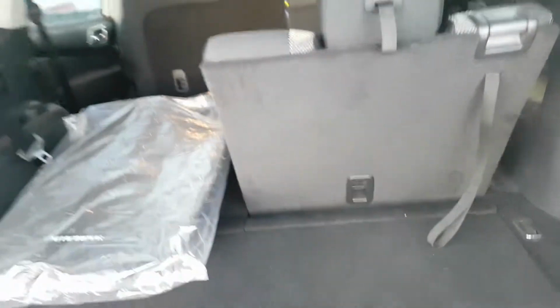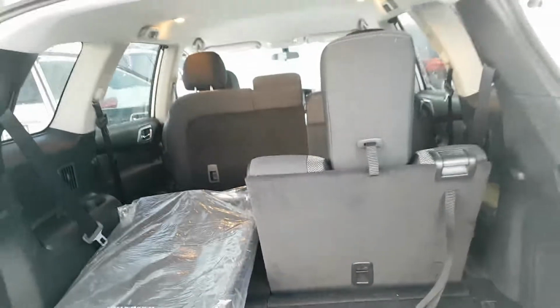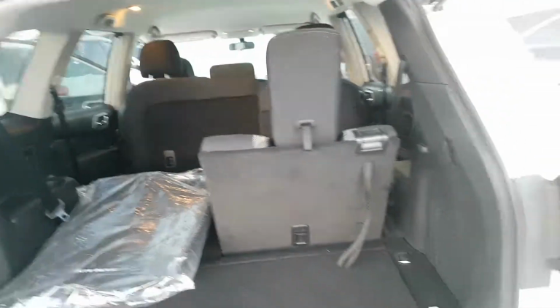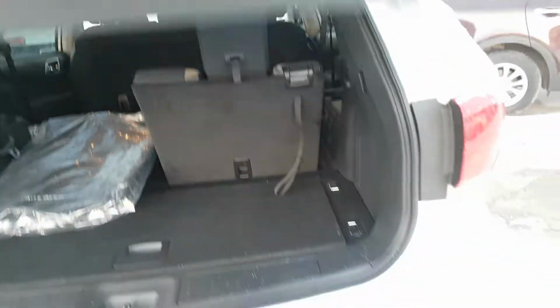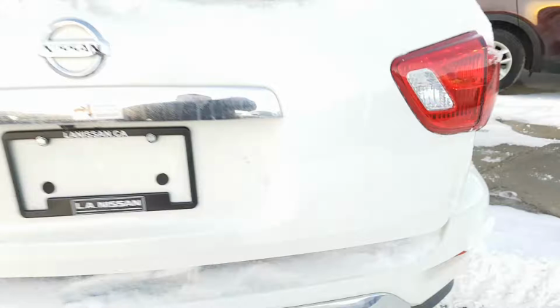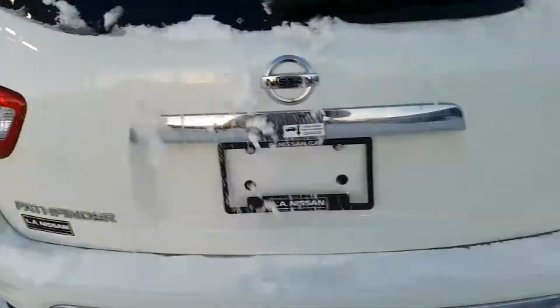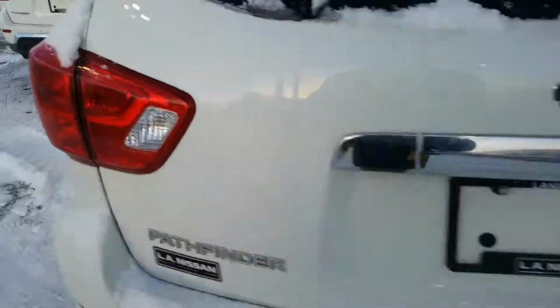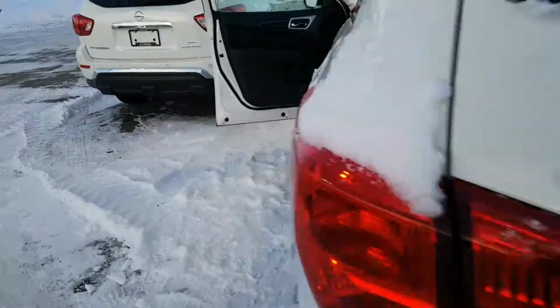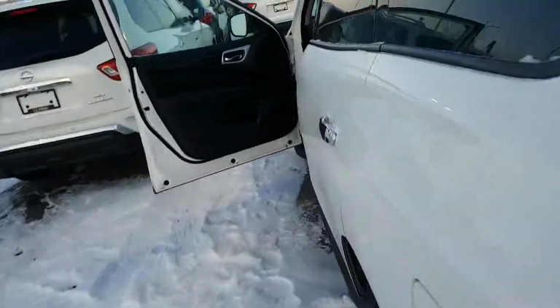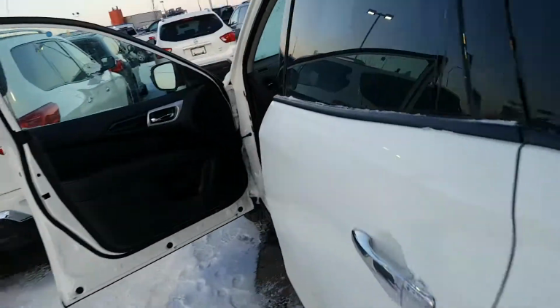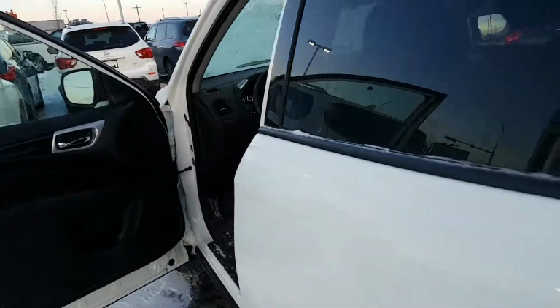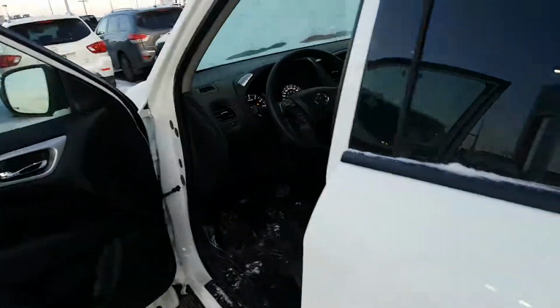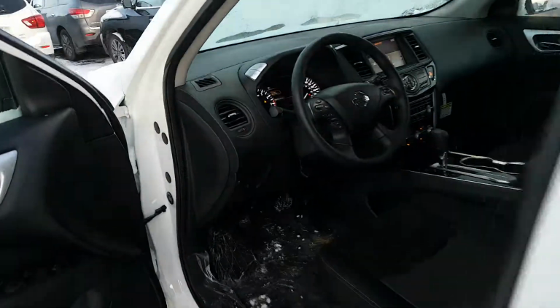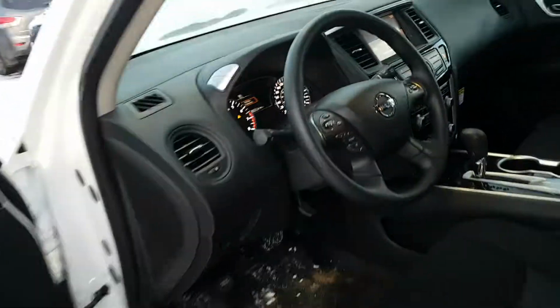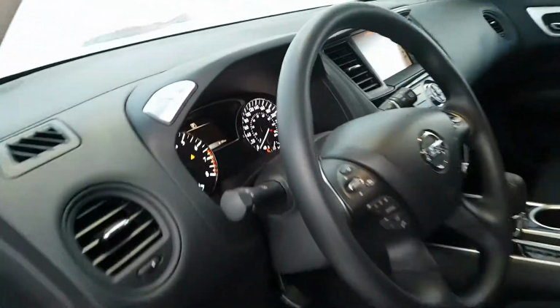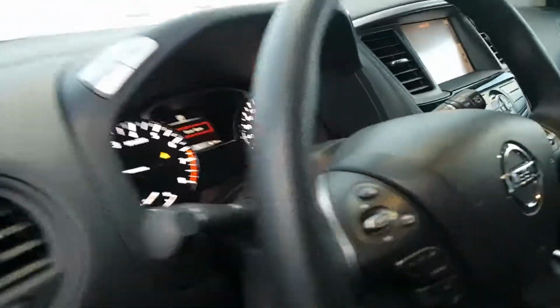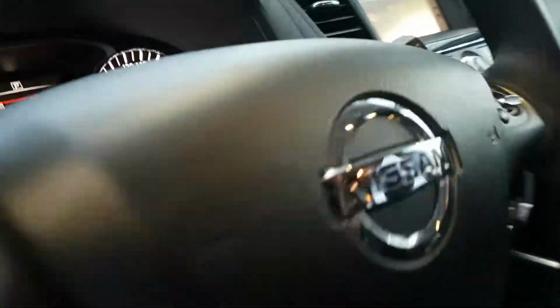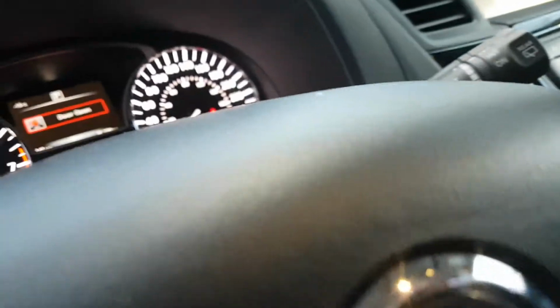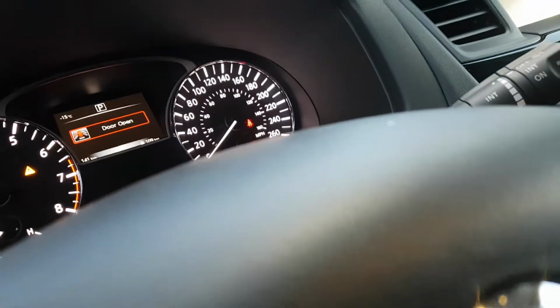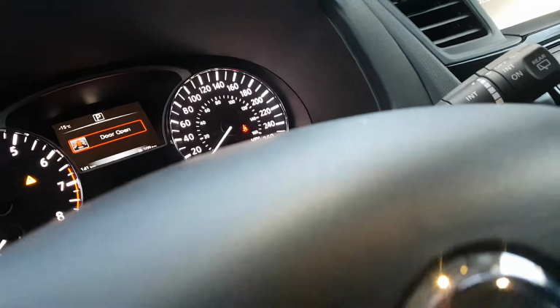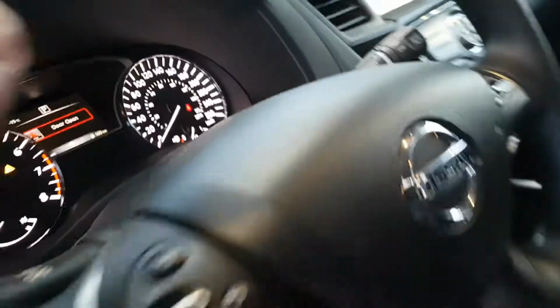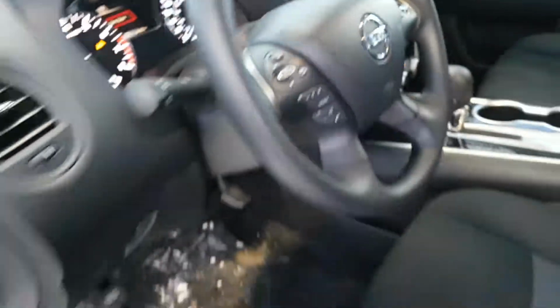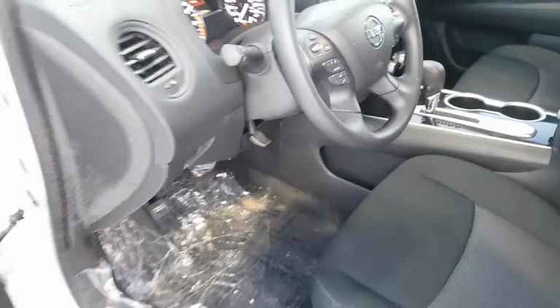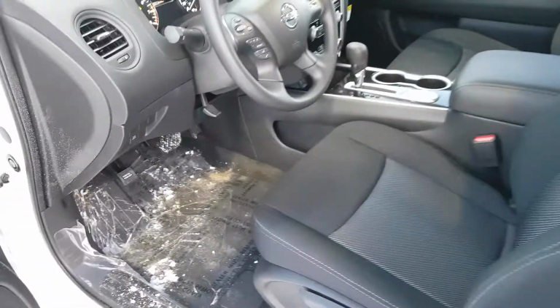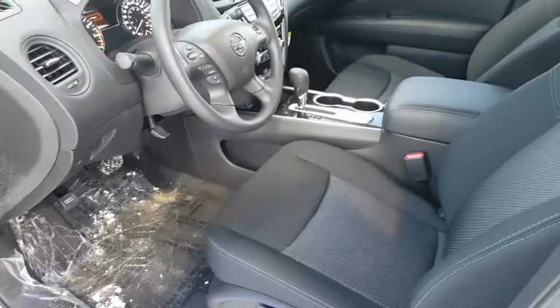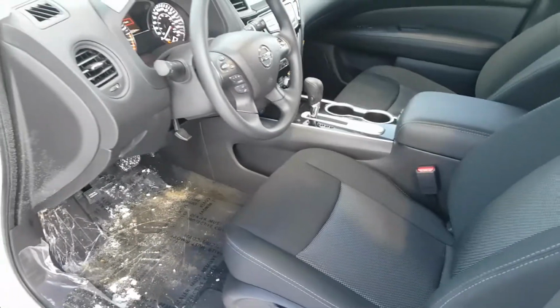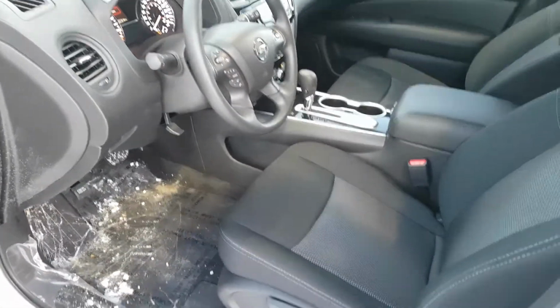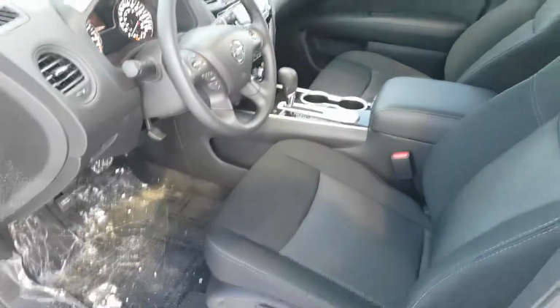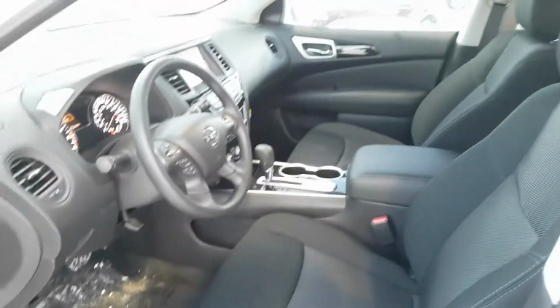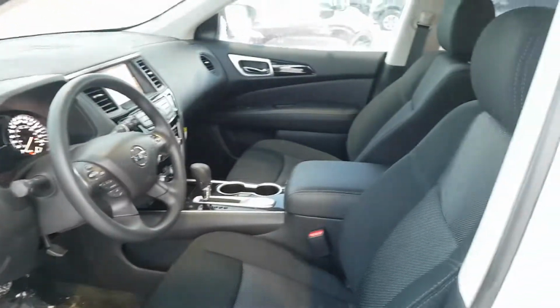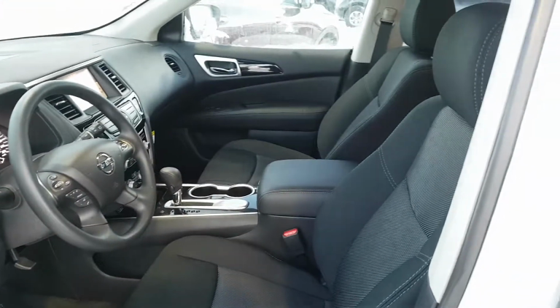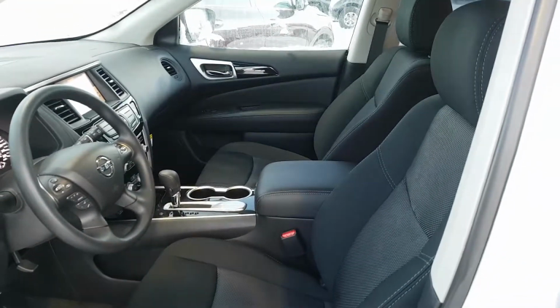It also has a backup camera. This particular one has 141 kilometers on it. The other one will probably be somewhere around 2,000 kilometers because it's a loaner.